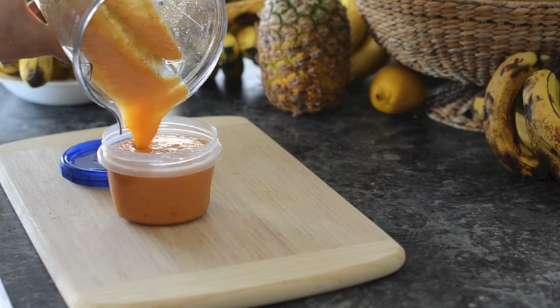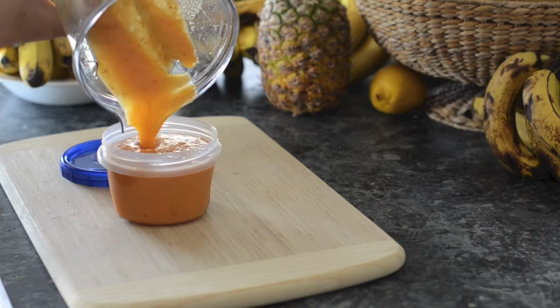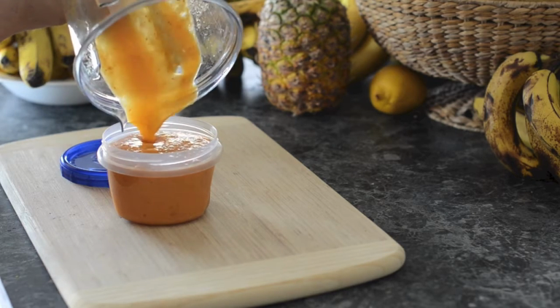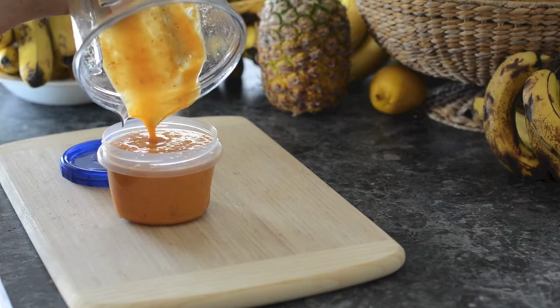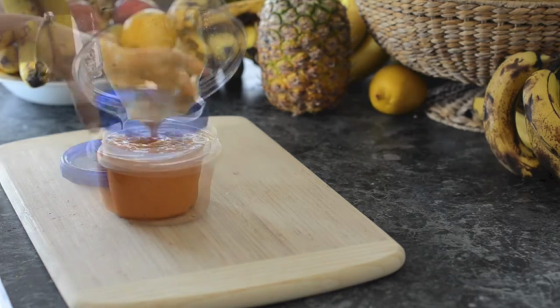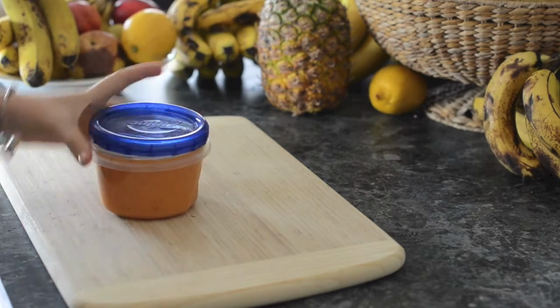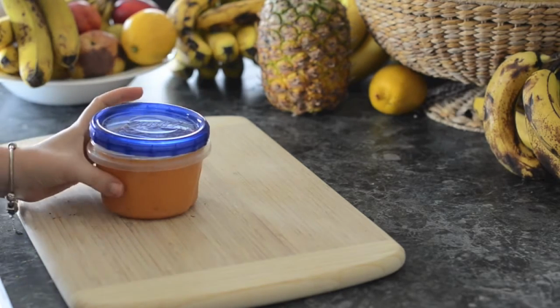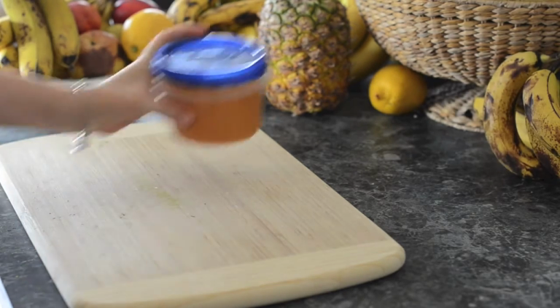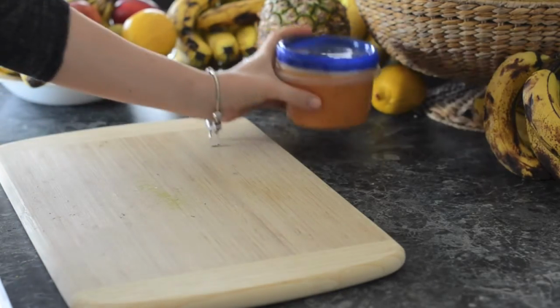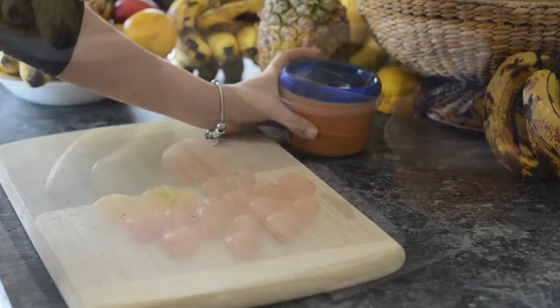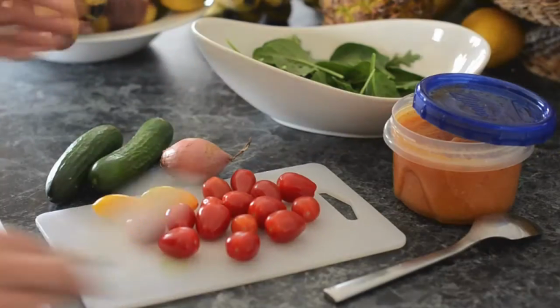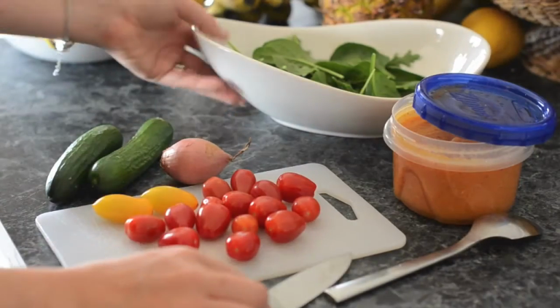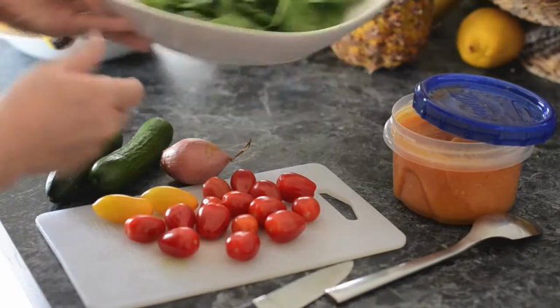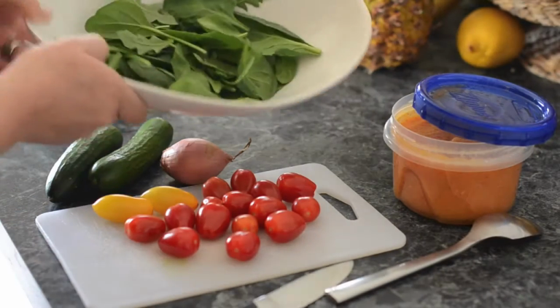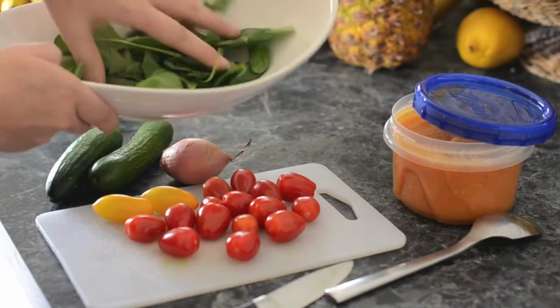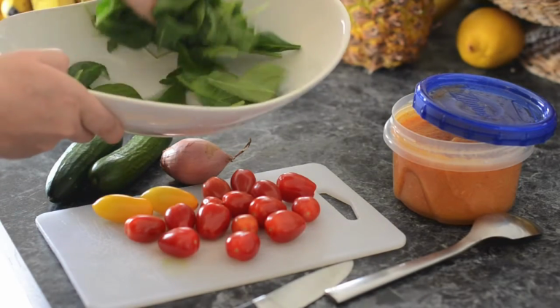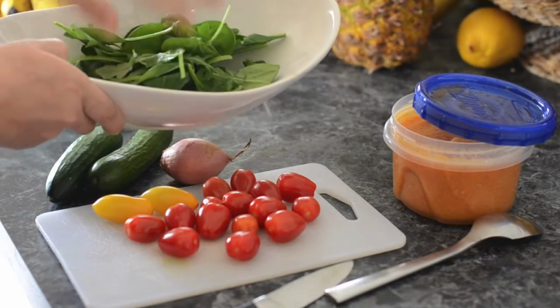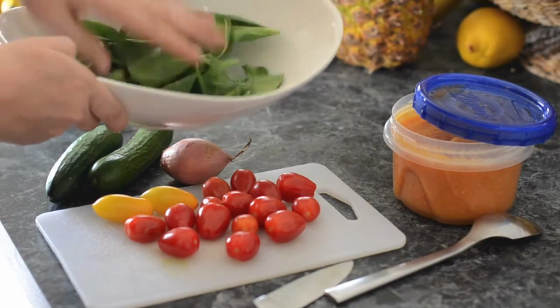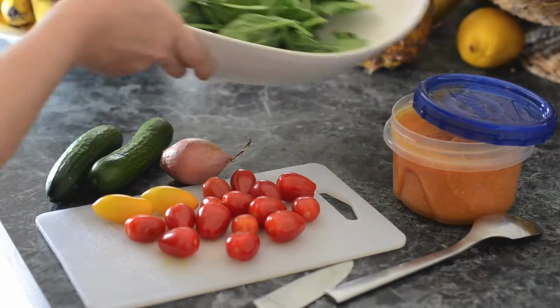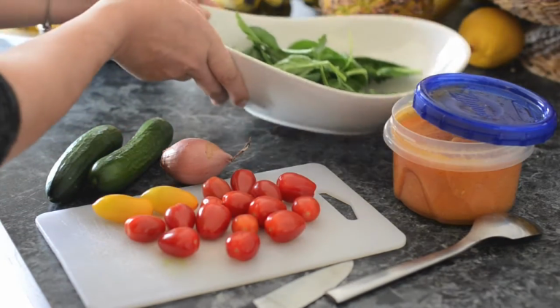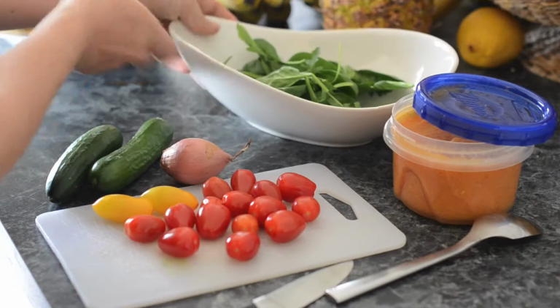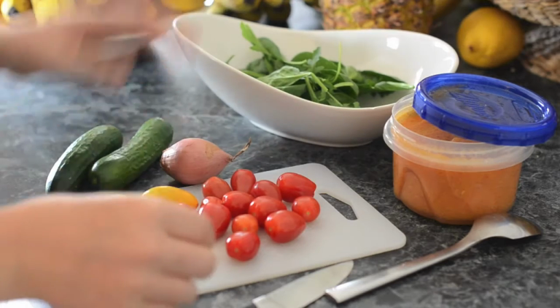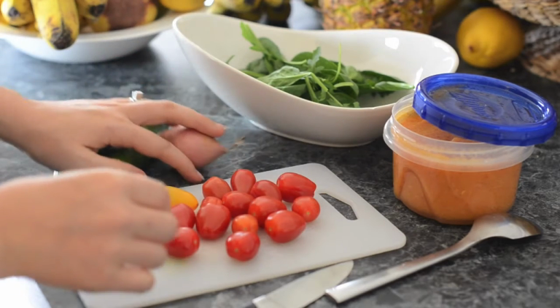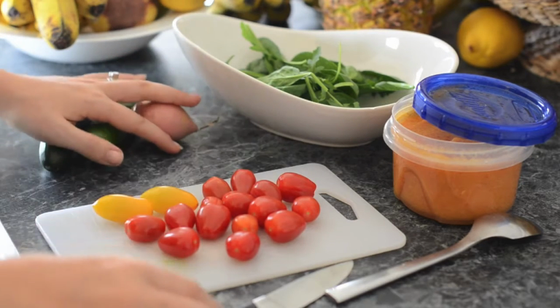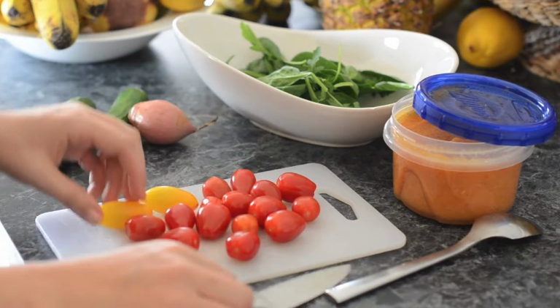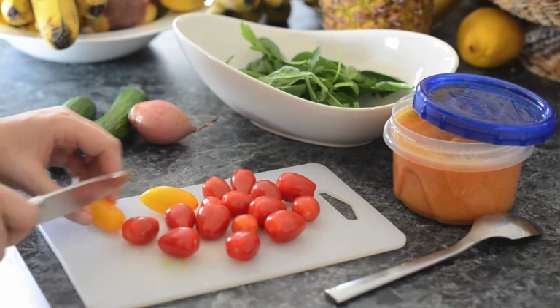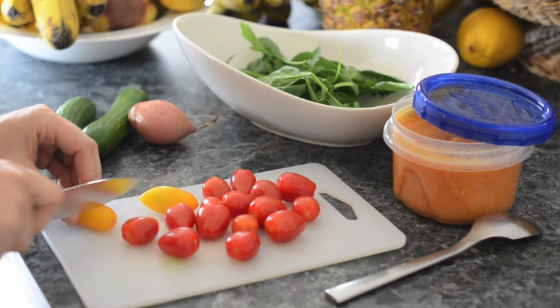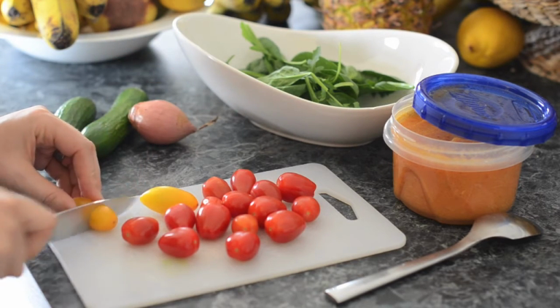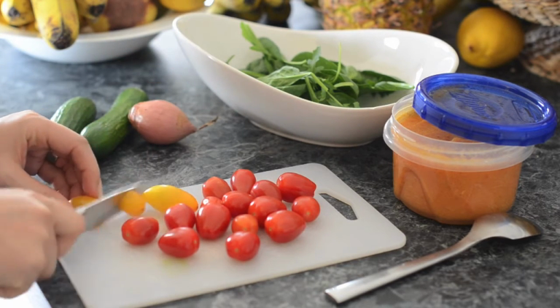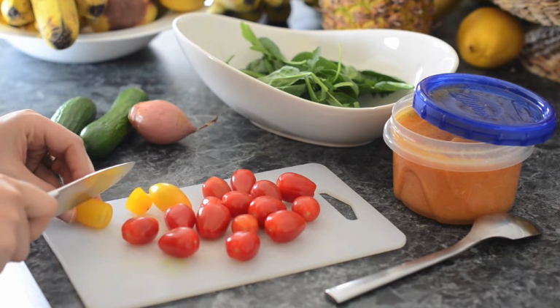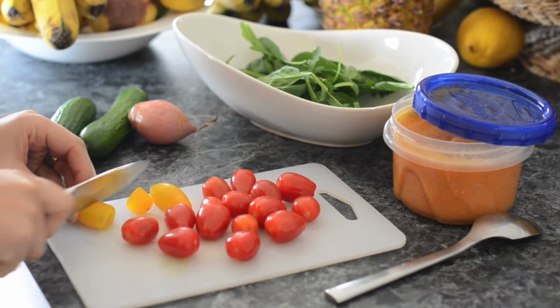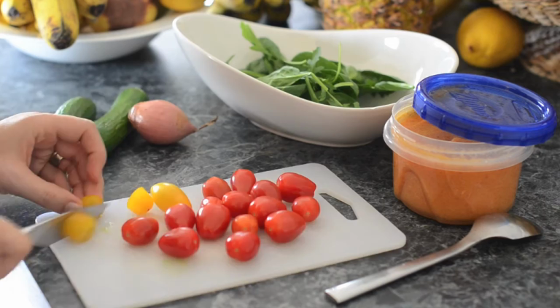This is our beautiful dressing. You want to add enough water to get the consistency that you desire. For our salad we're going to use some greens, and I would probably make this a double size but I was only making this as a quick little snack.